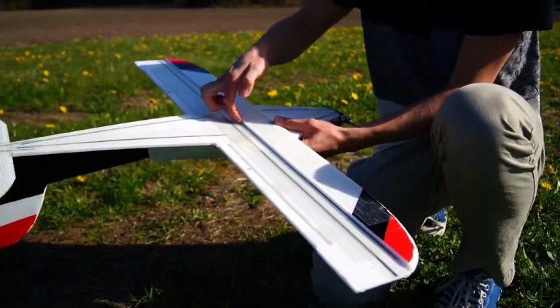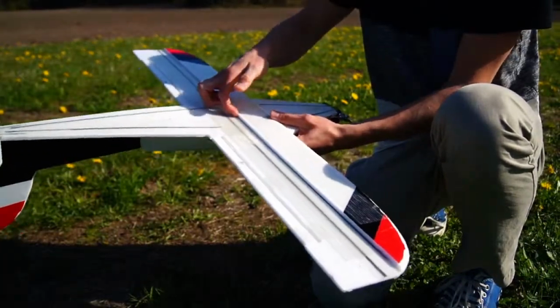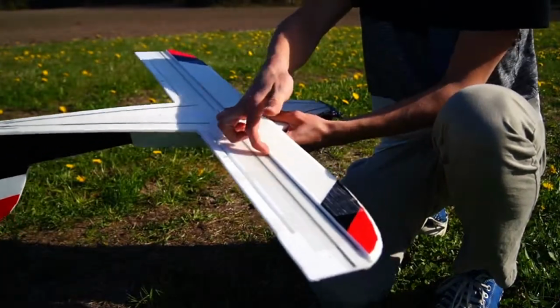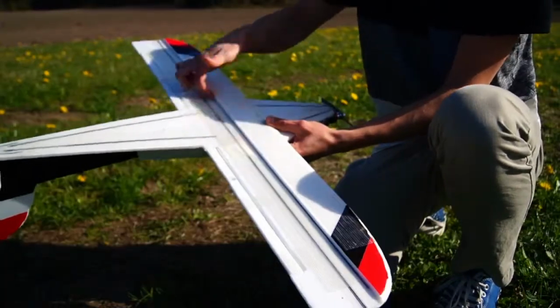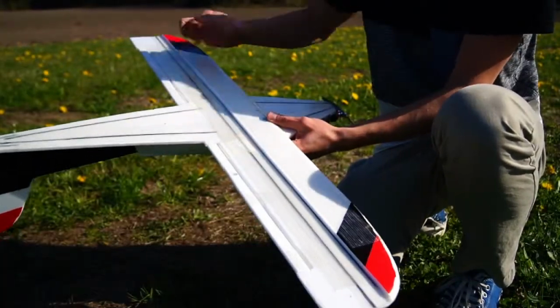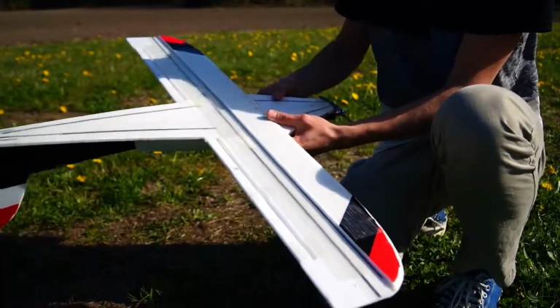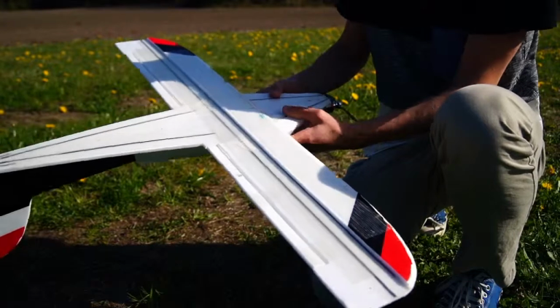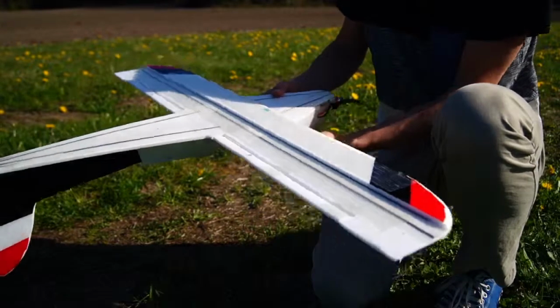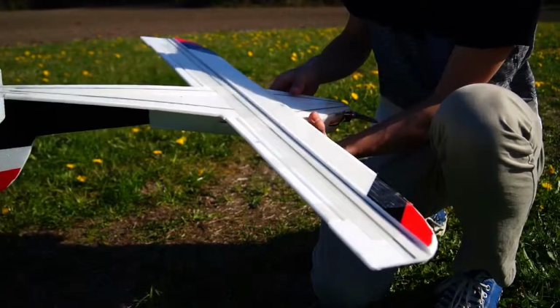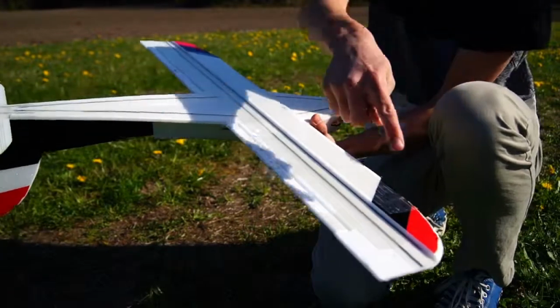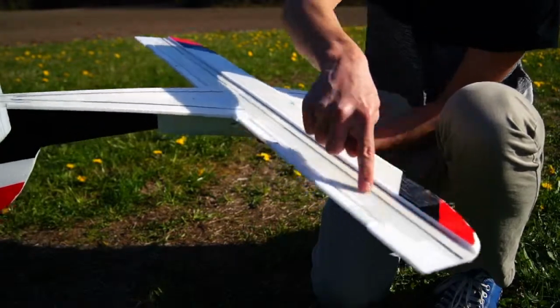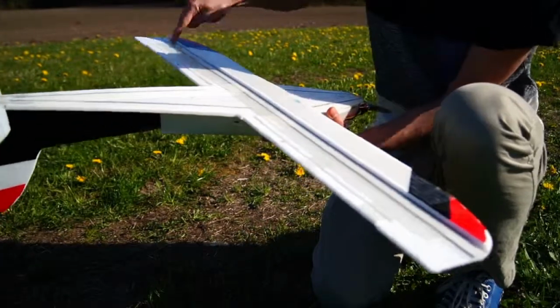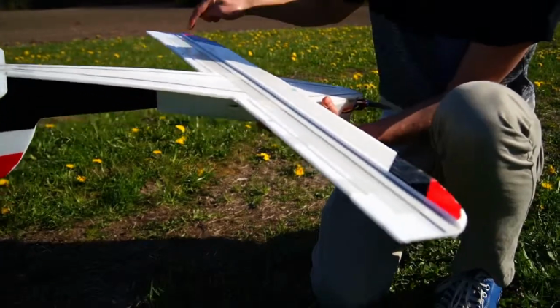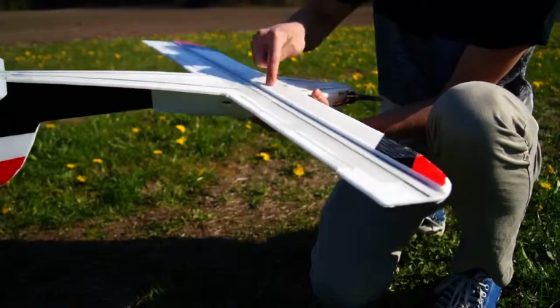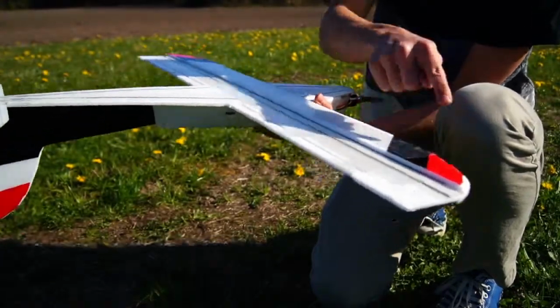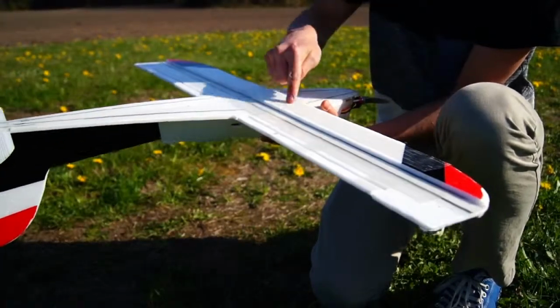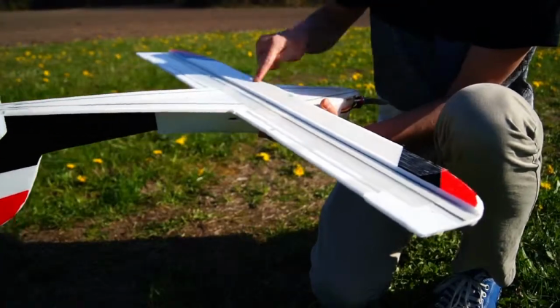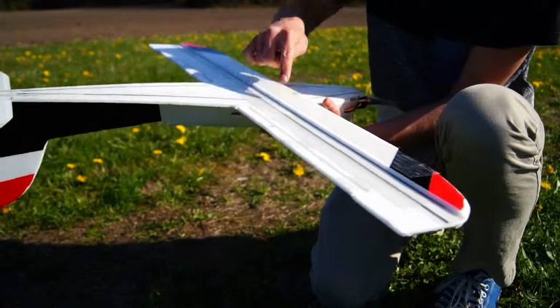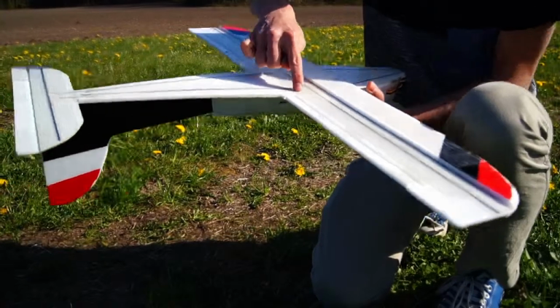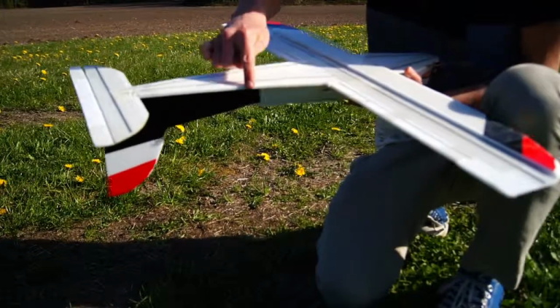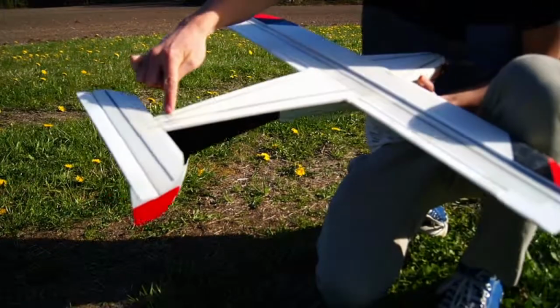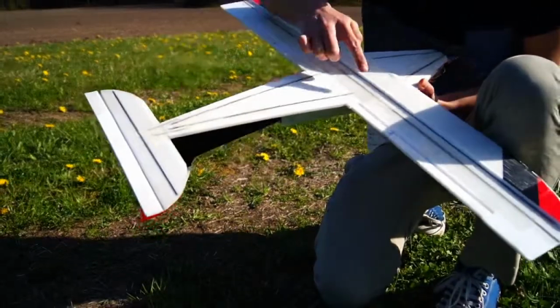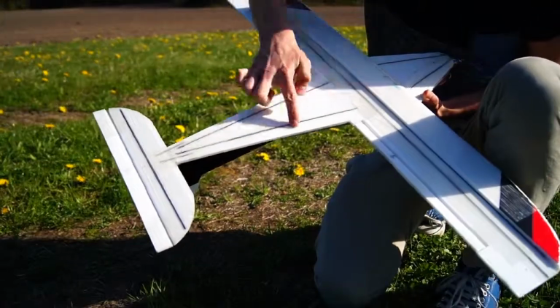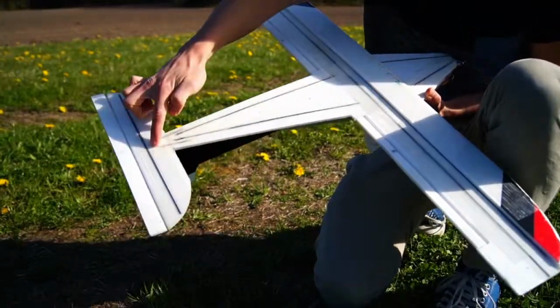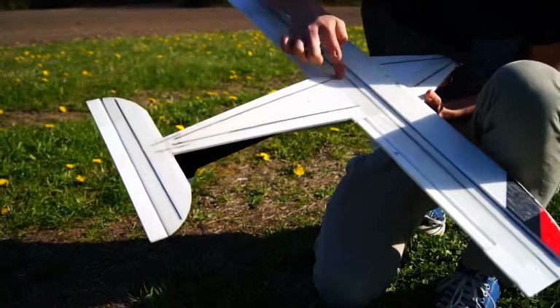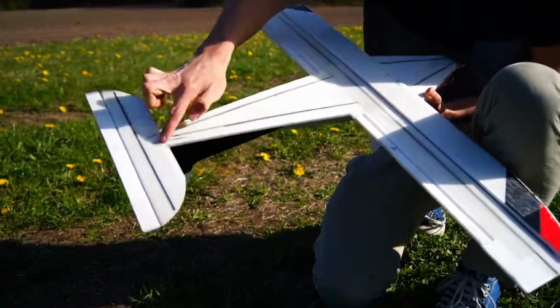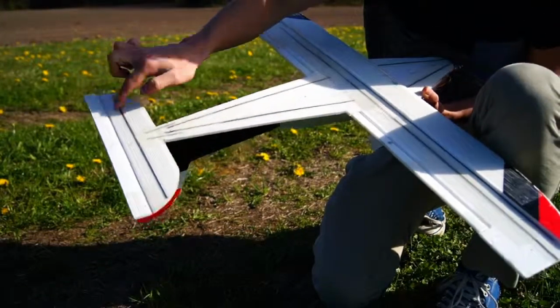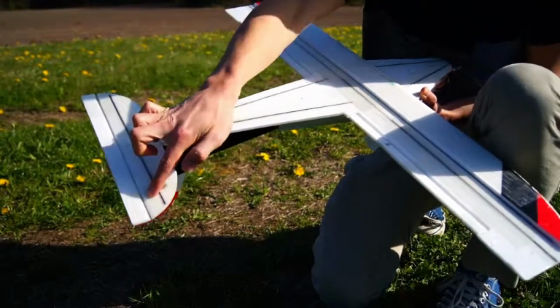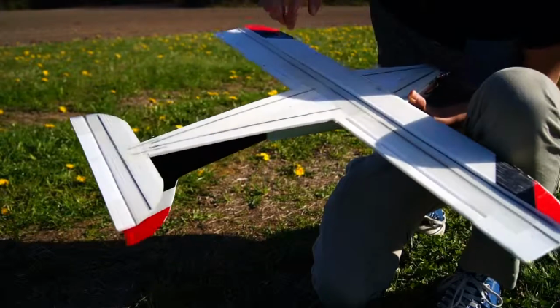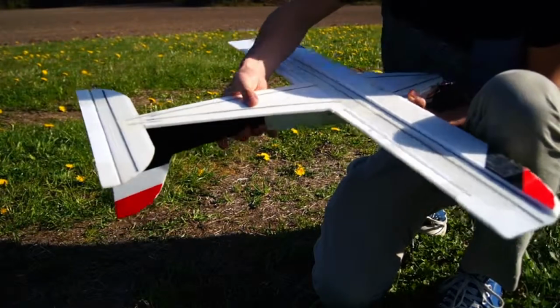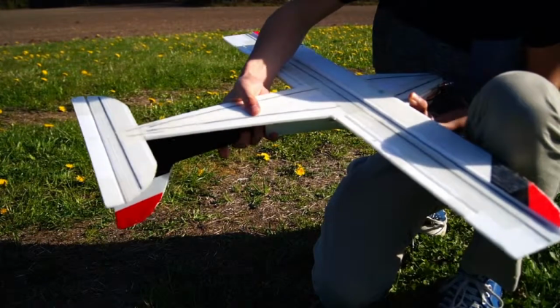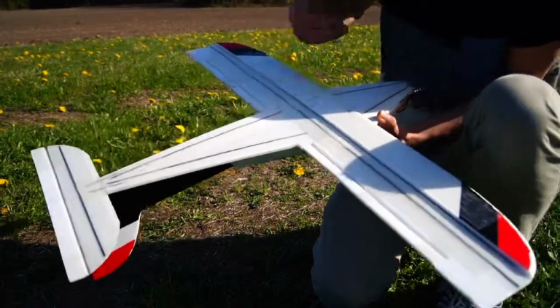I also went crazy with the carbon fiber. My previous builds got flexy and didn't perform the way I wanted, that's why I used it from the tail to the very tip of the plane. That makes it super stiff with no flex in the wings and will last you a long long time.